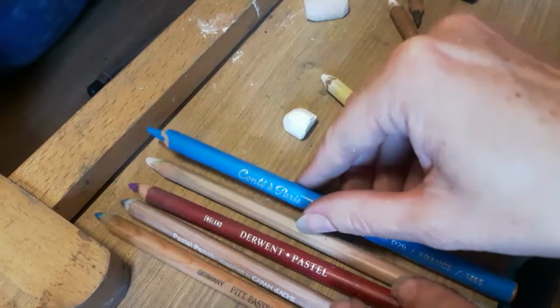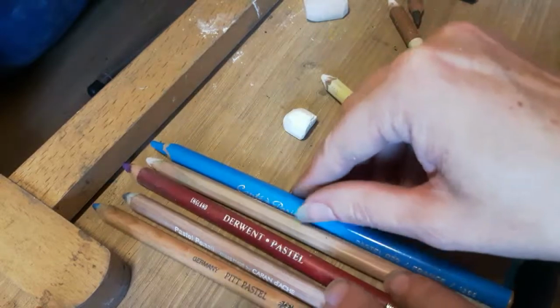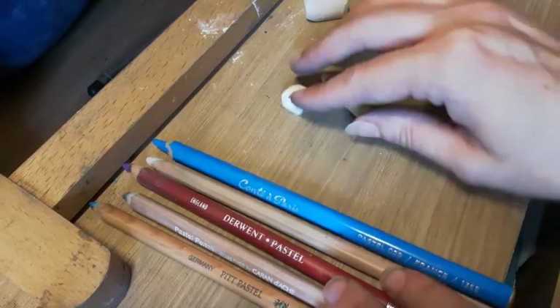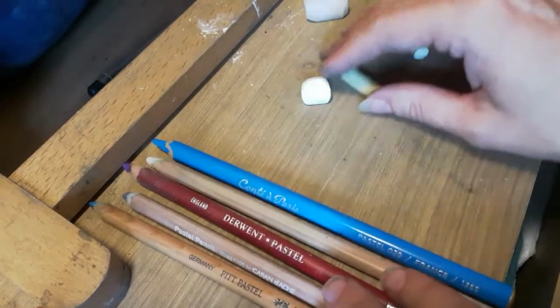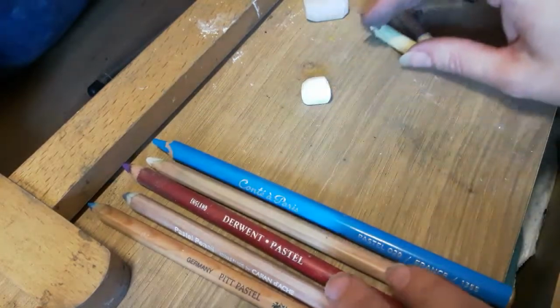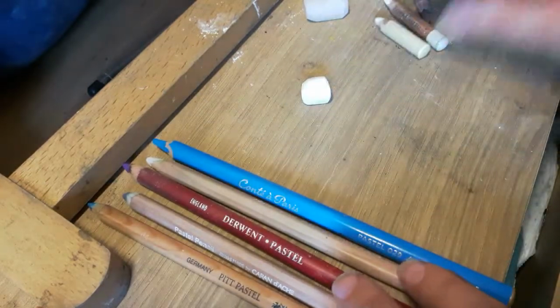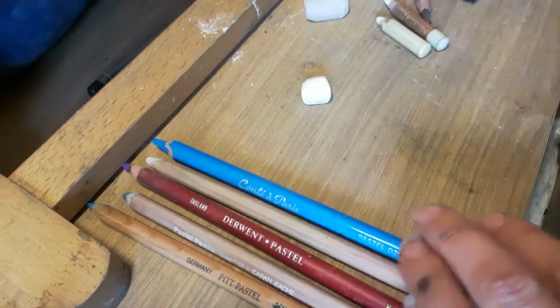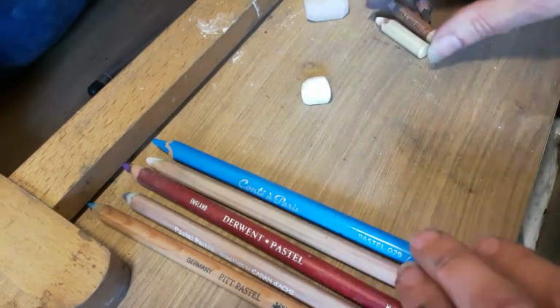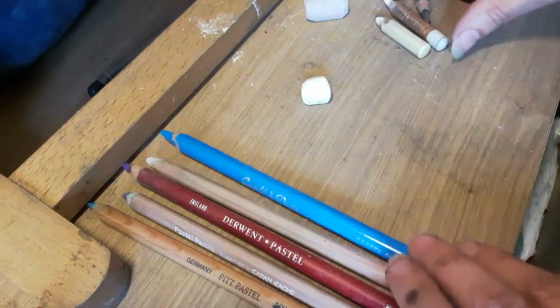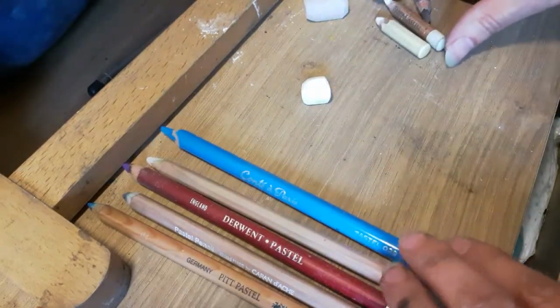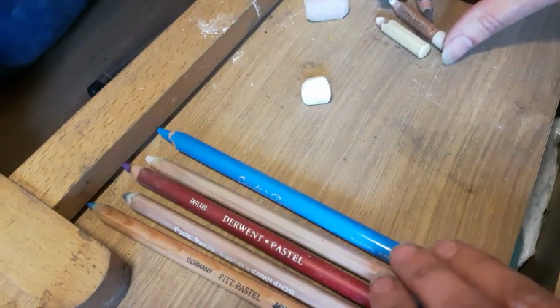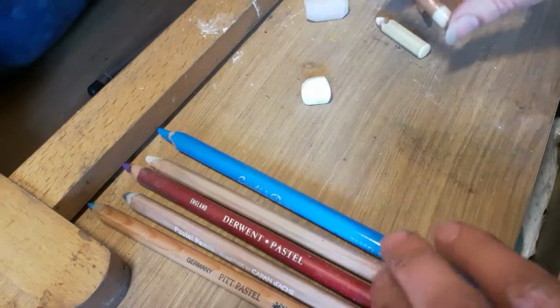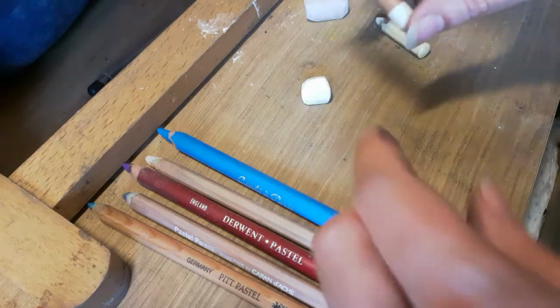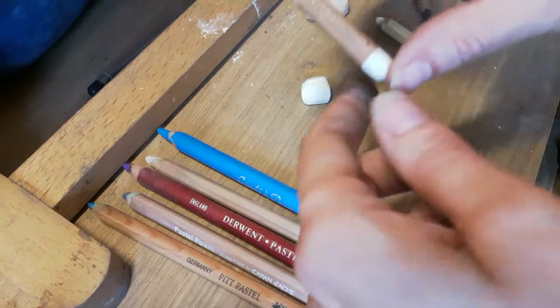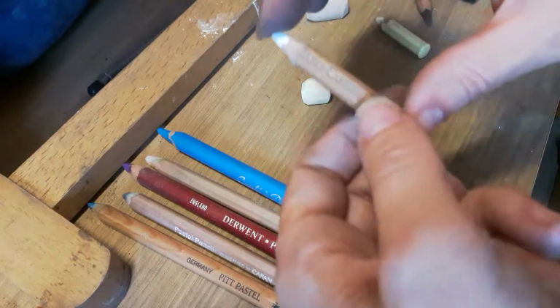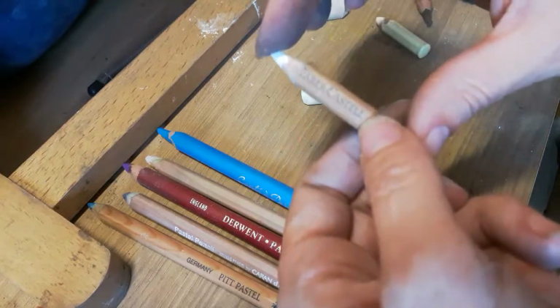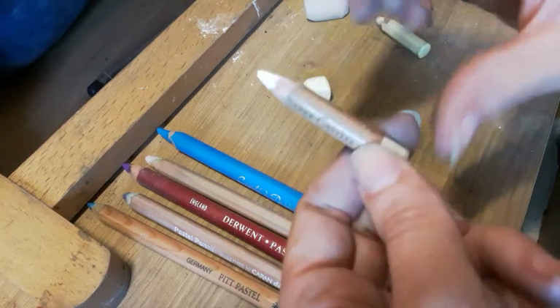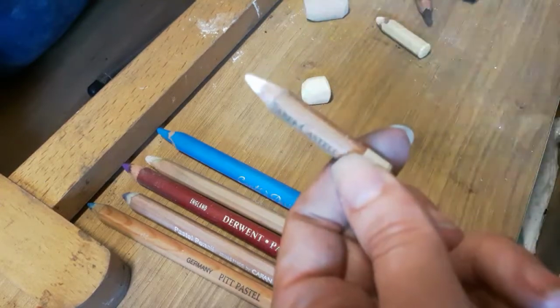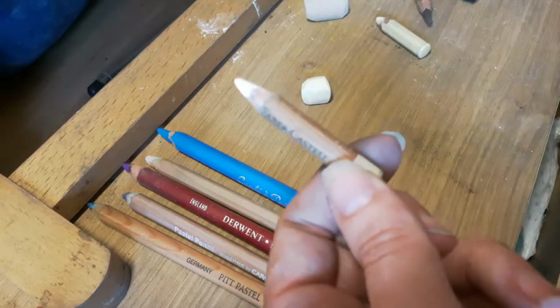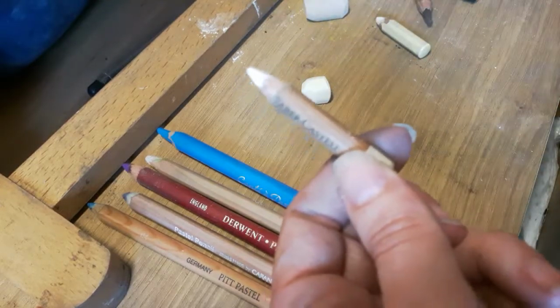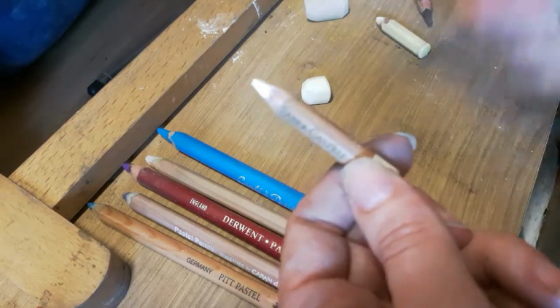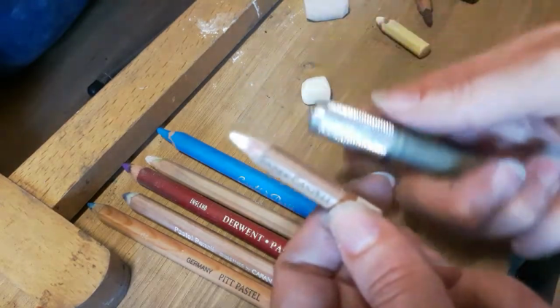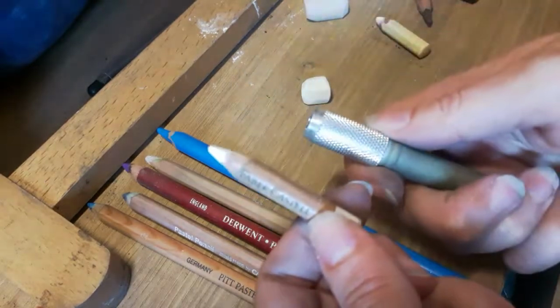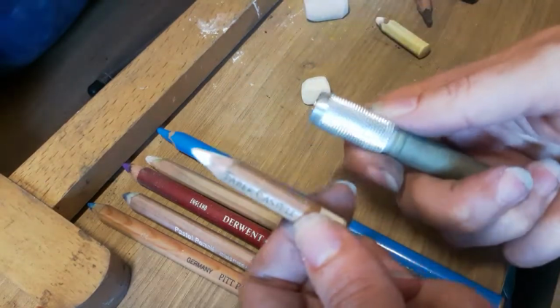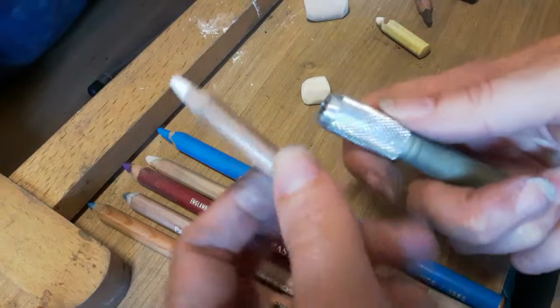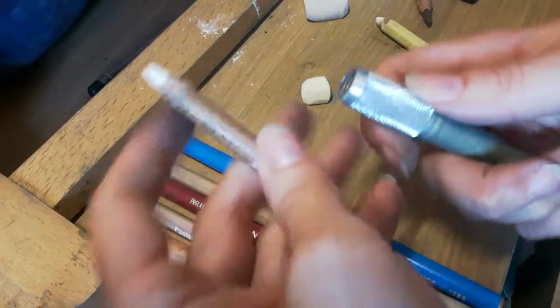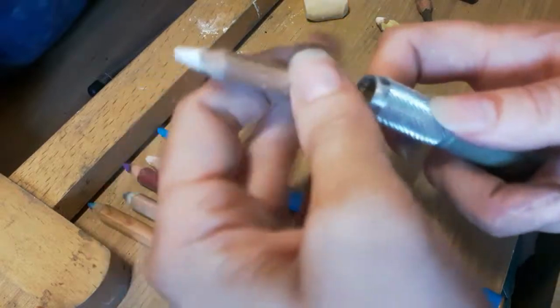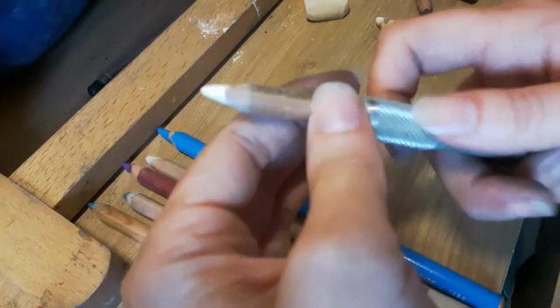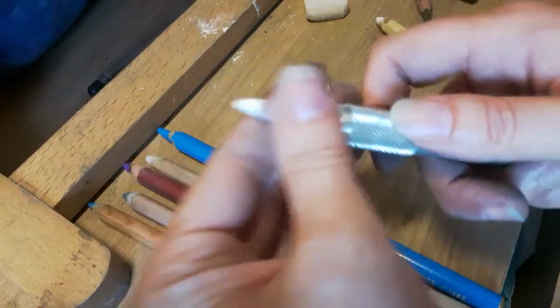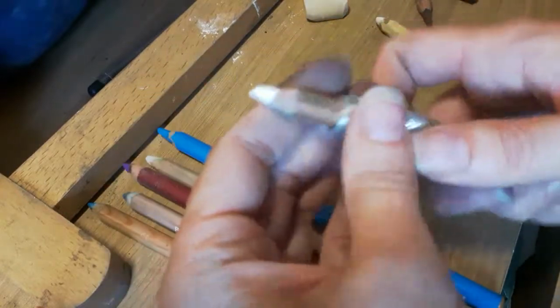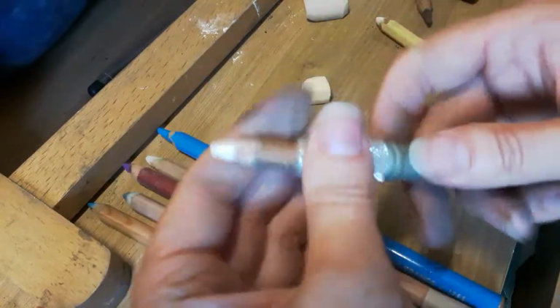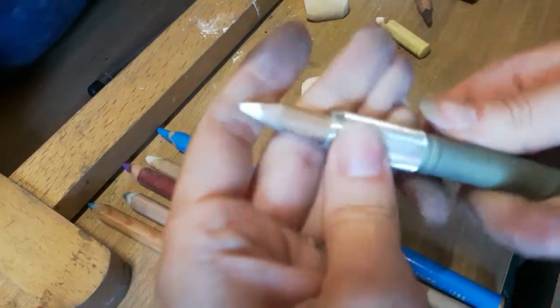And then once the pencils get sharpened a lot they get quite small, so I have to put them in this holder and they just pop in there and you tighten them up.